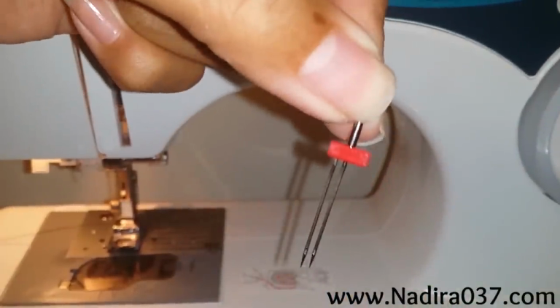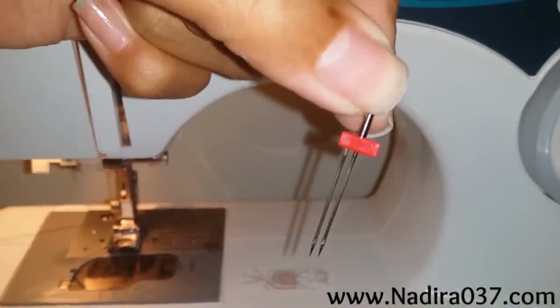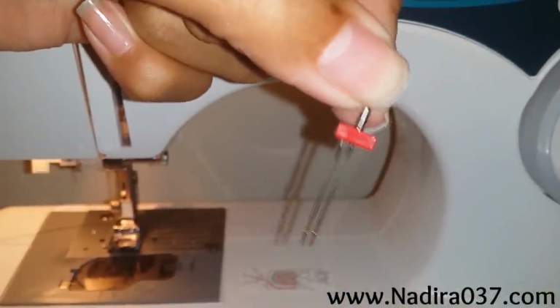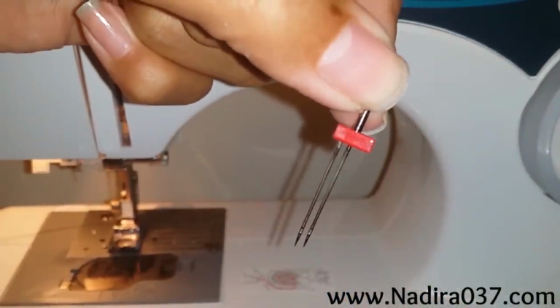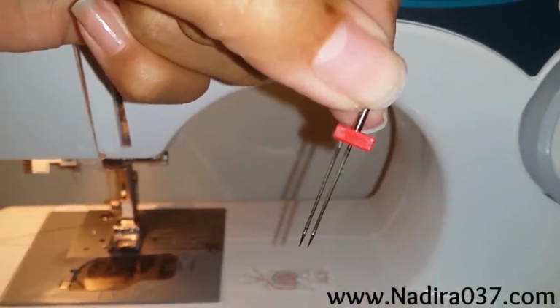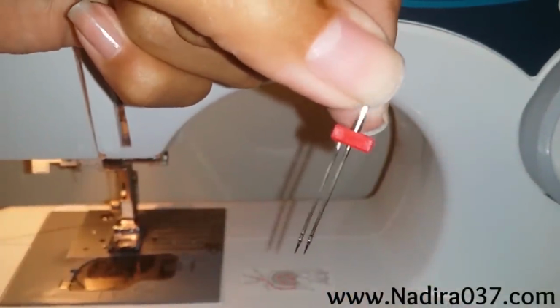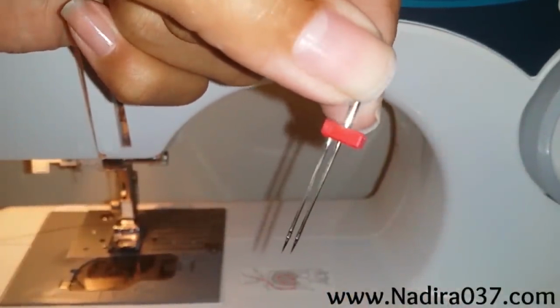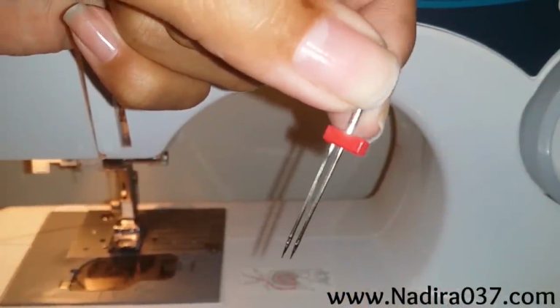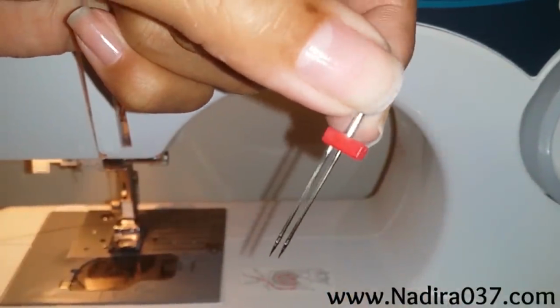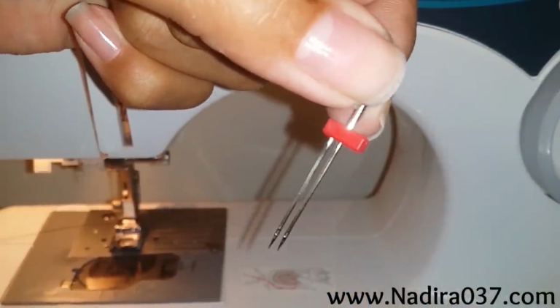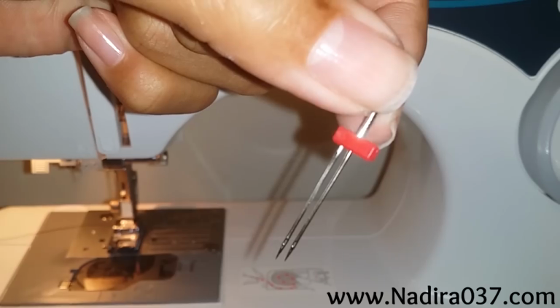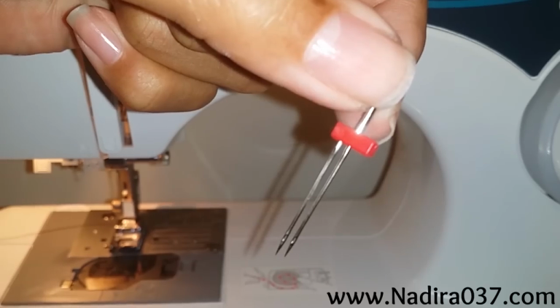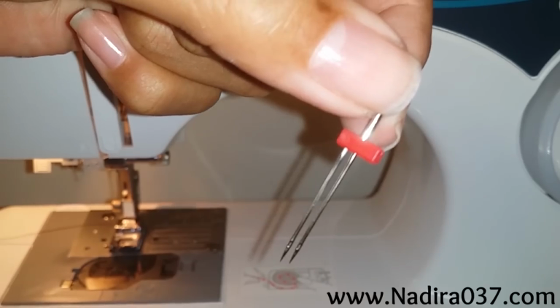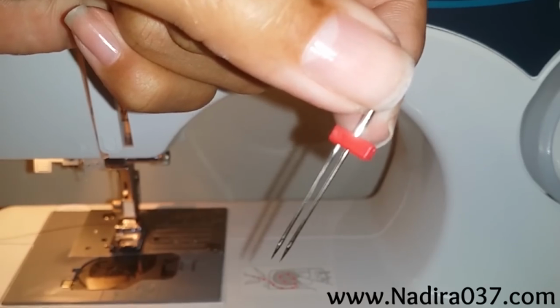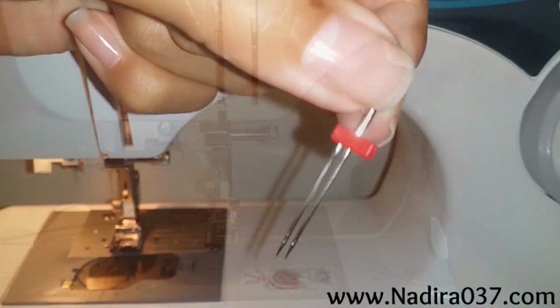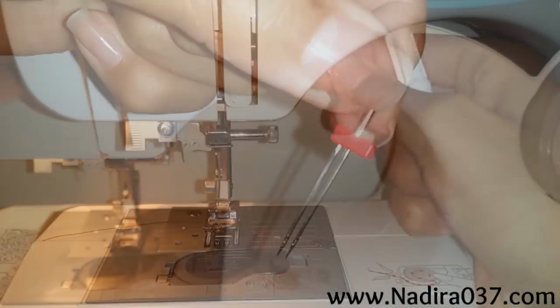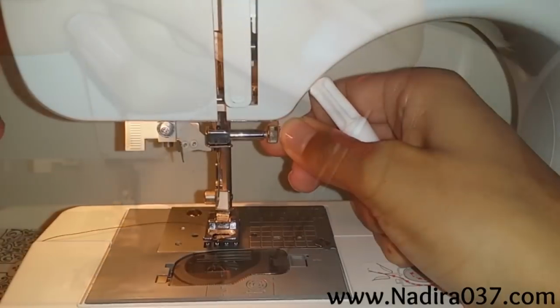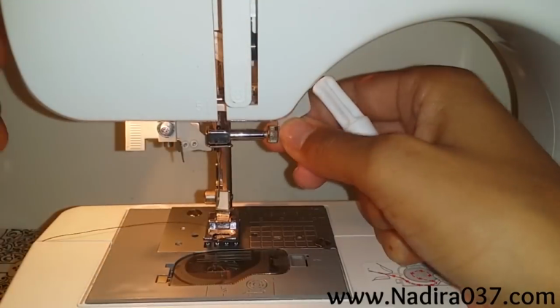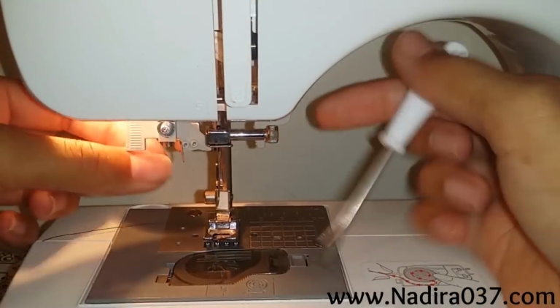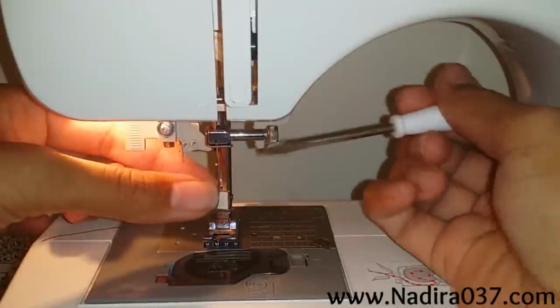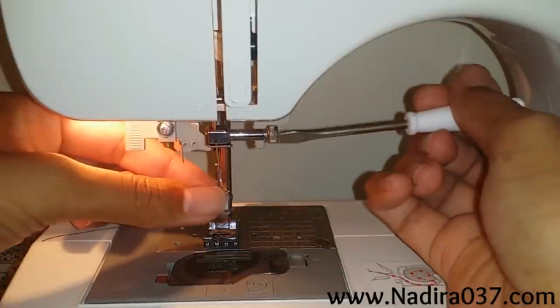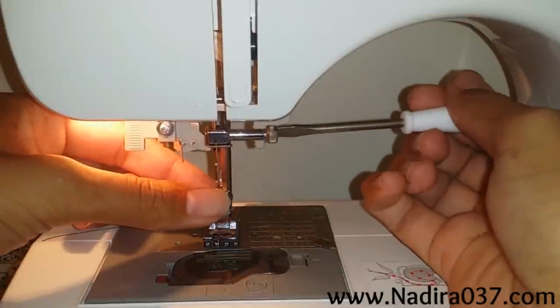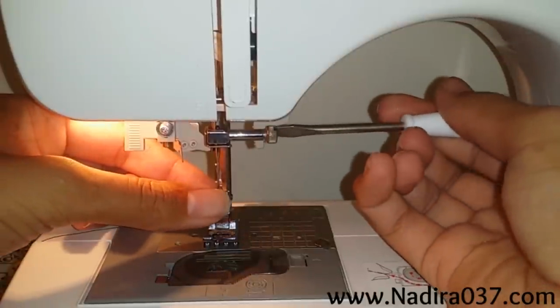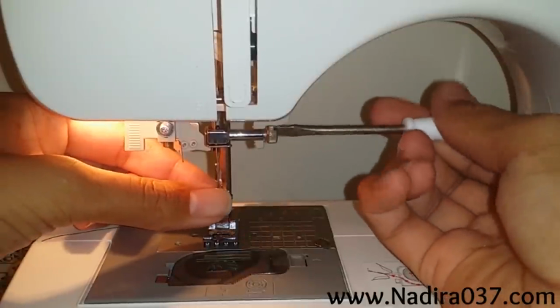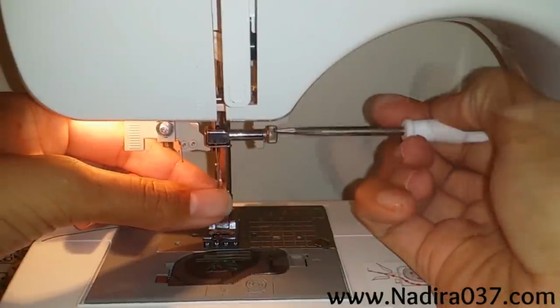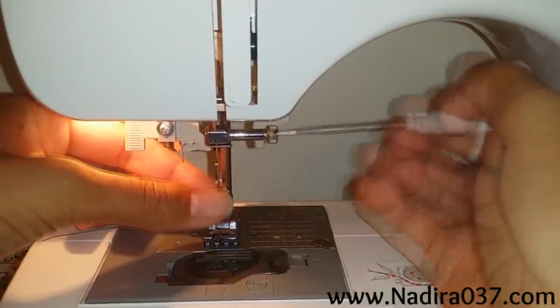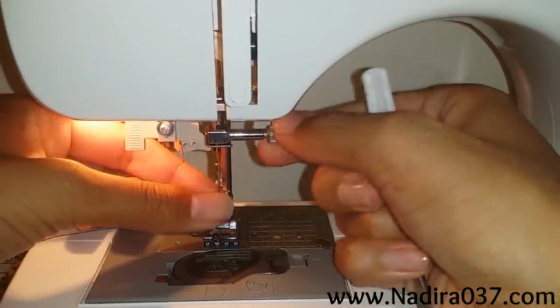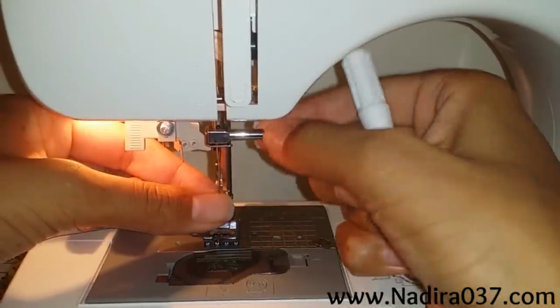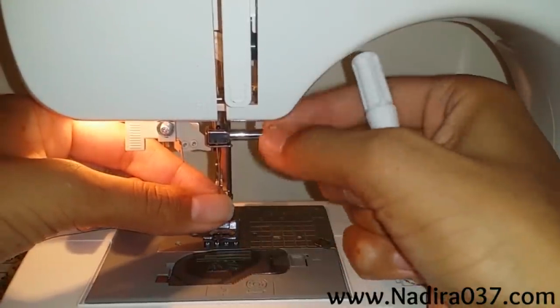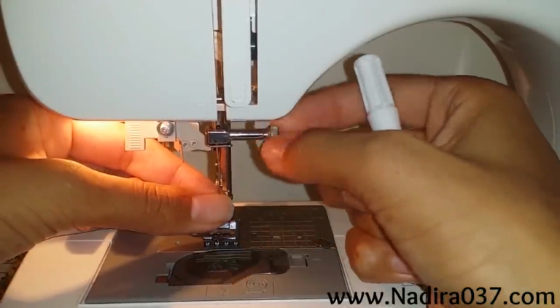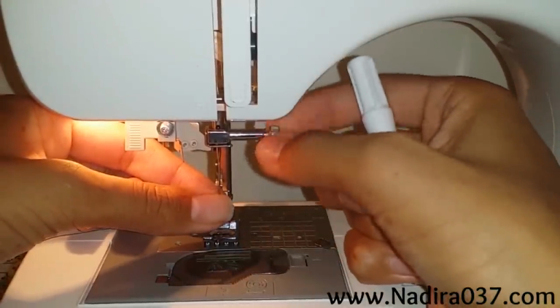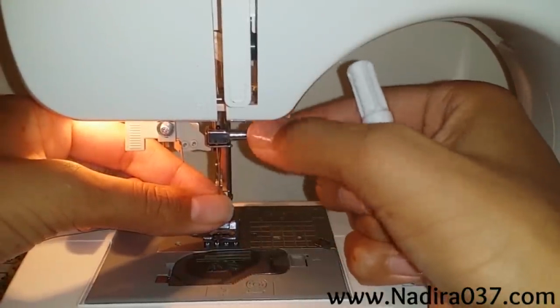It has the two needles there. All you're going to do is unscrew your needle from your needle clamp — you can use a screwdriver or just use your fingers like I did here.